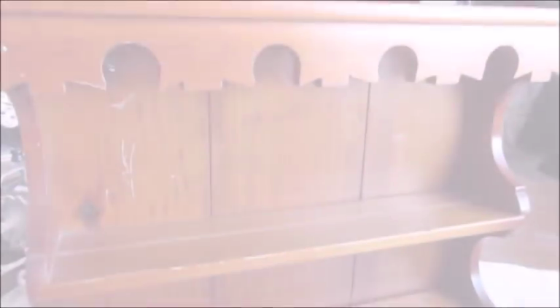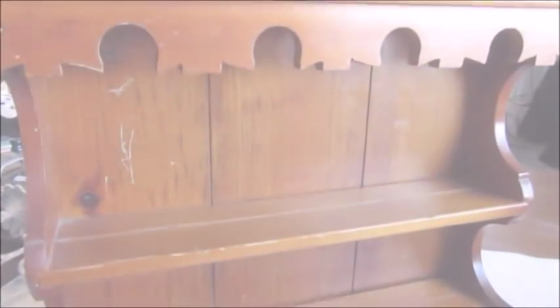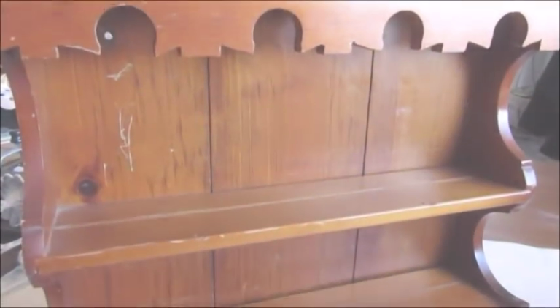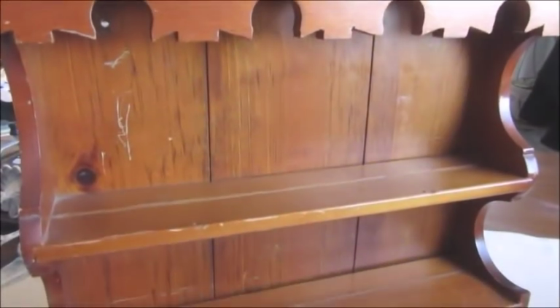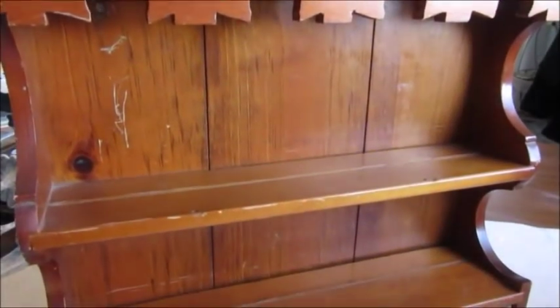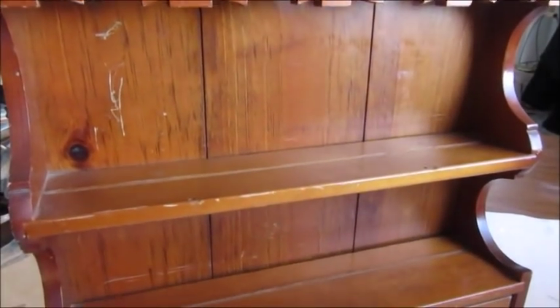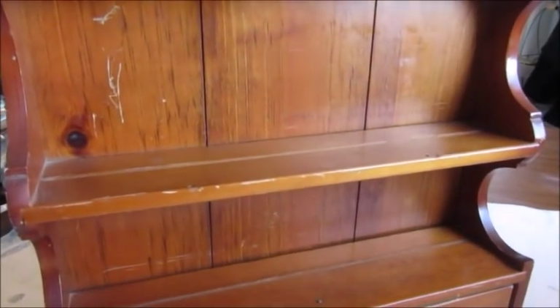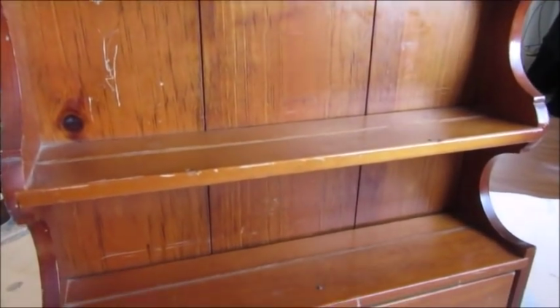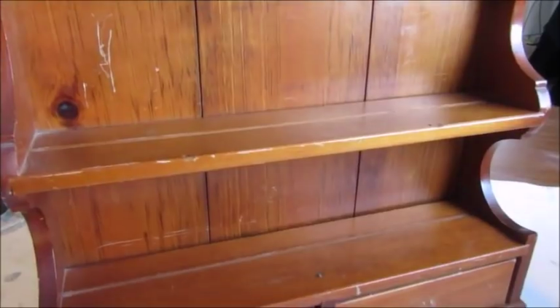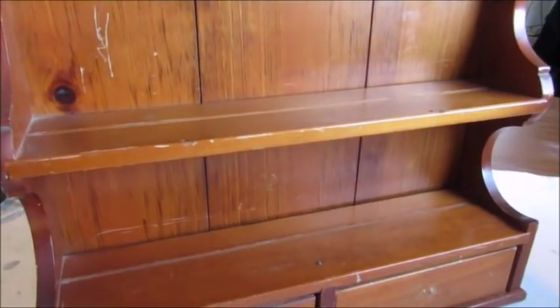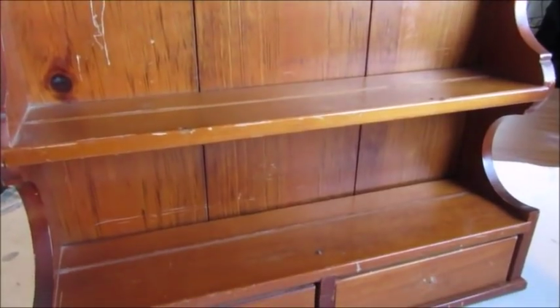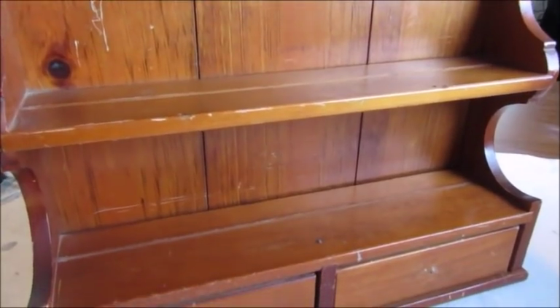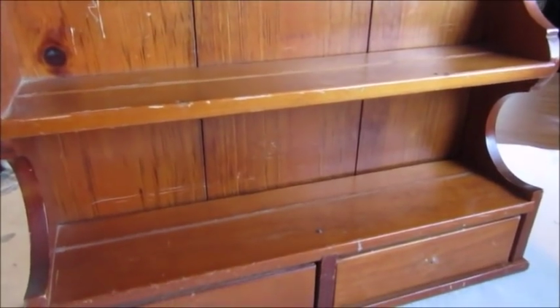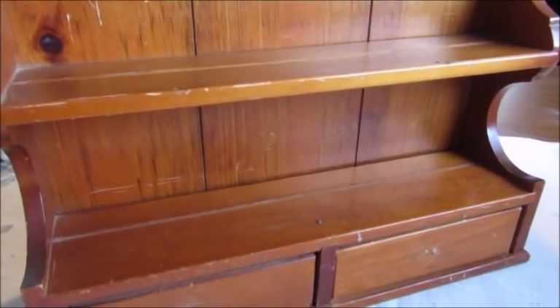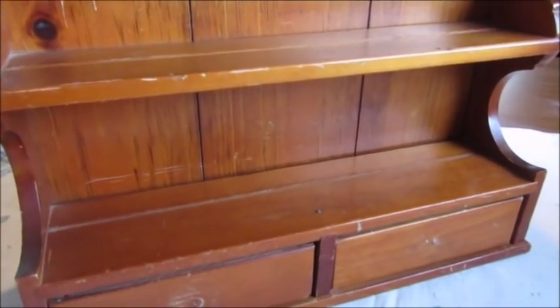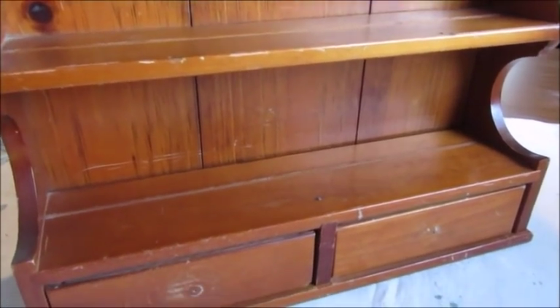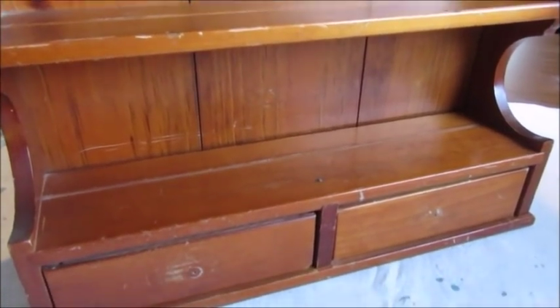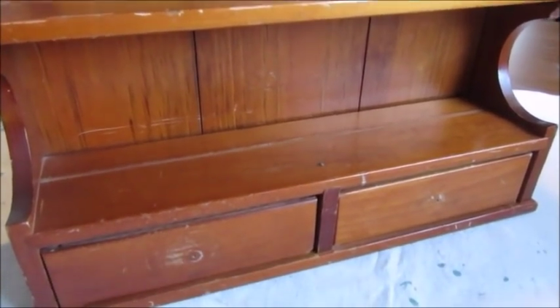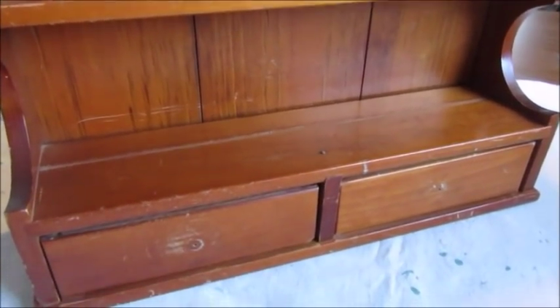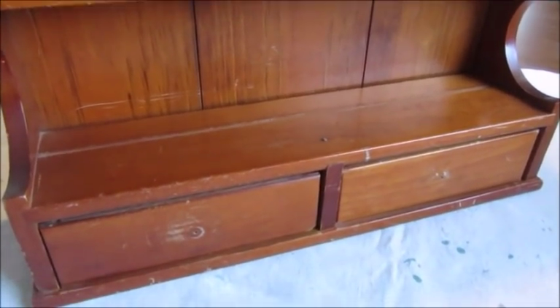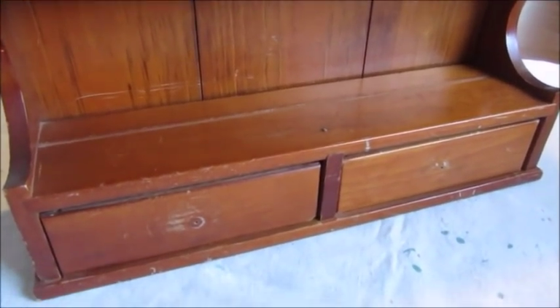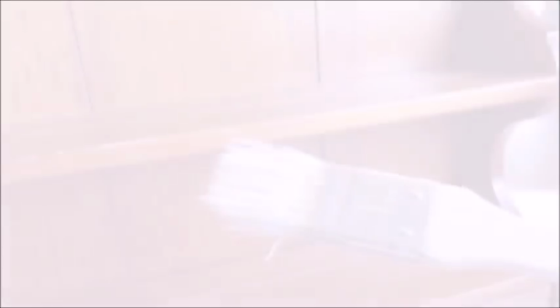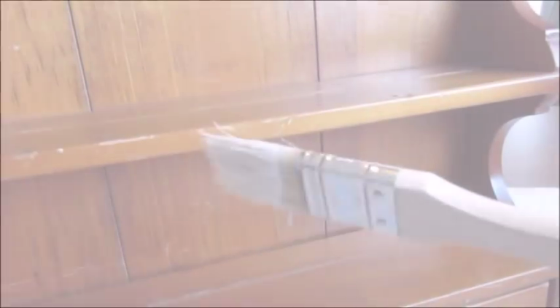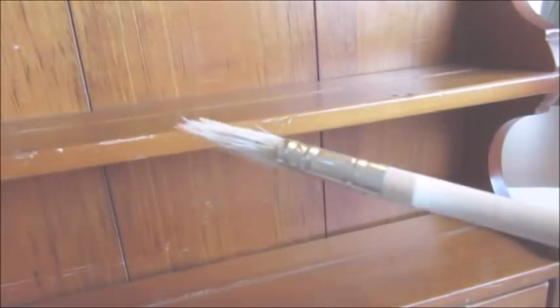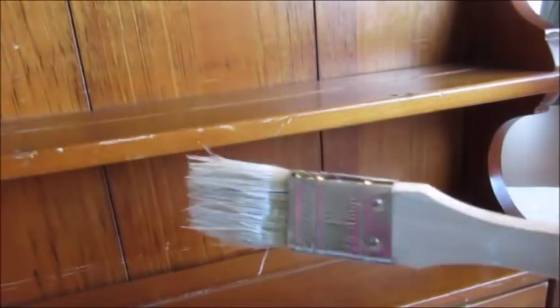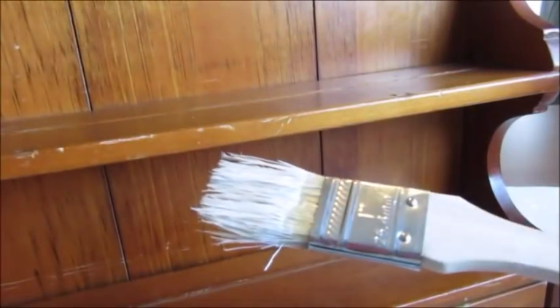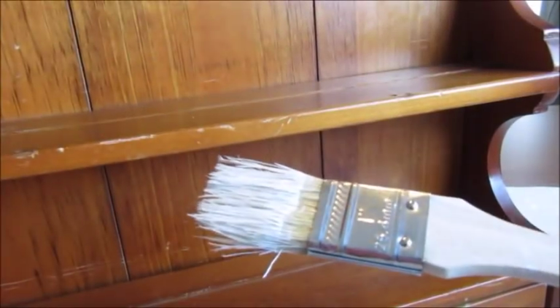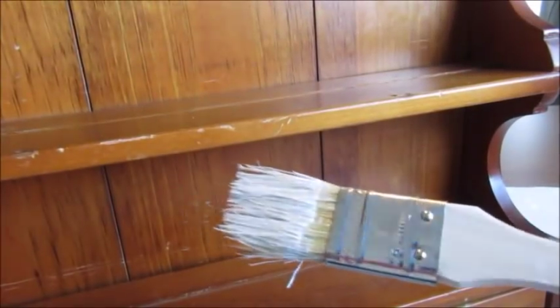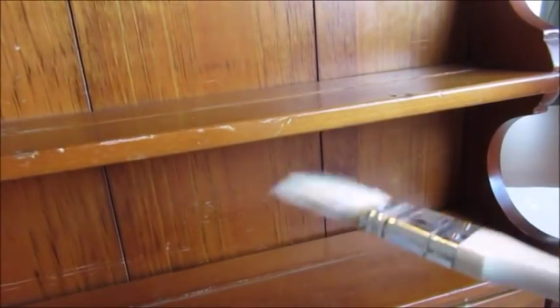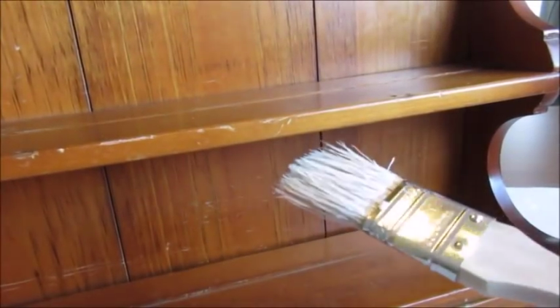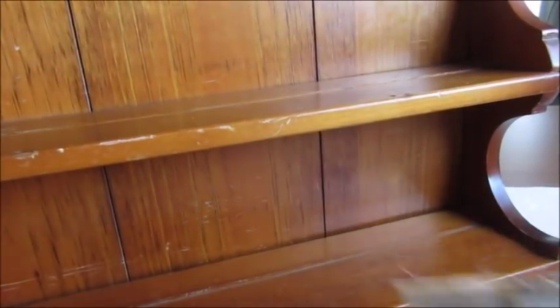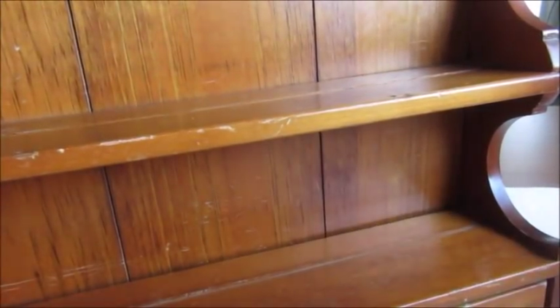Today's first project is this kitchen shelf or spice rack. I think it's got great bones but it needs a little update. How about using a one-inch paintbrush to apply some white paint.